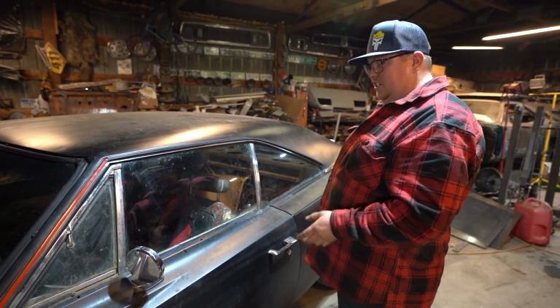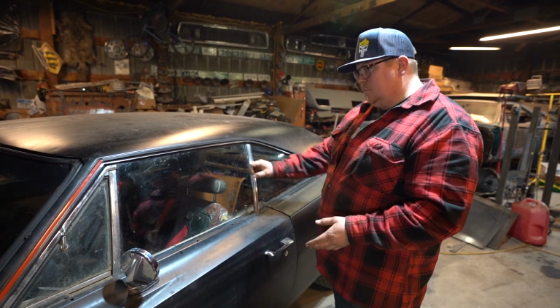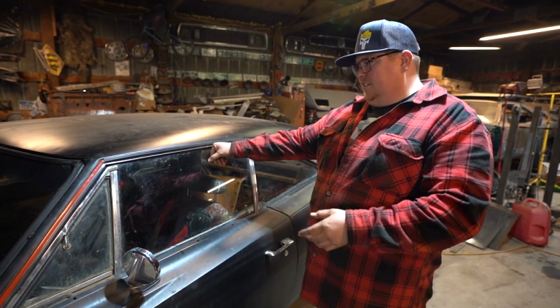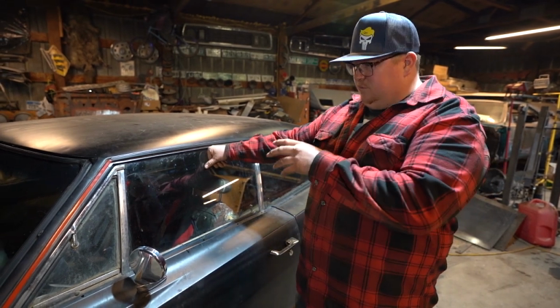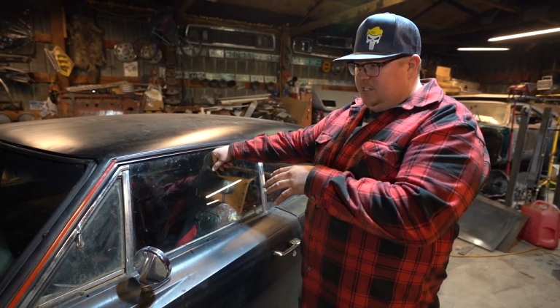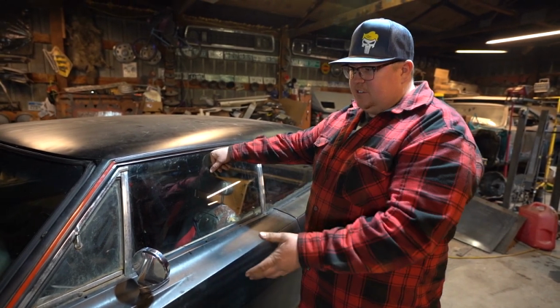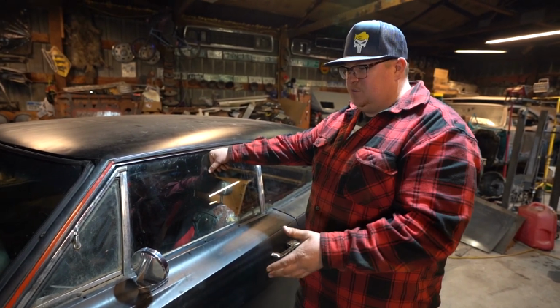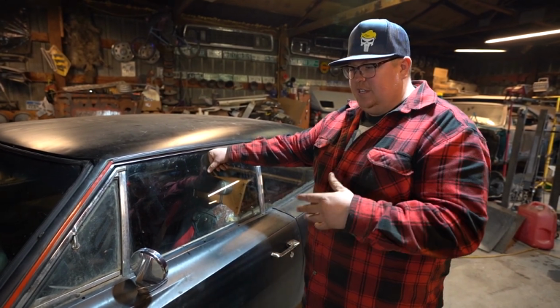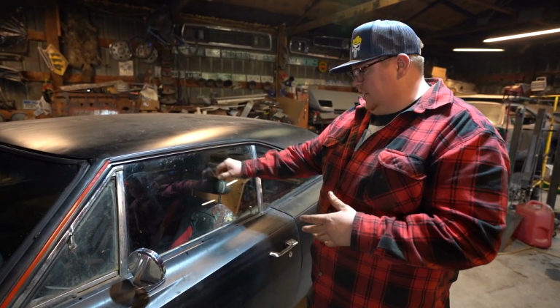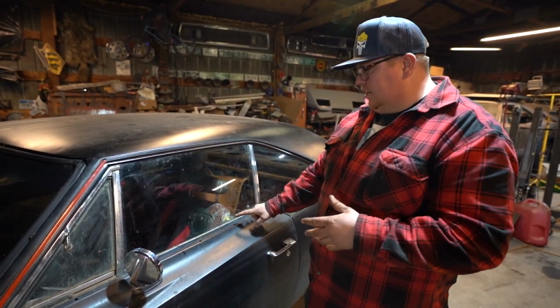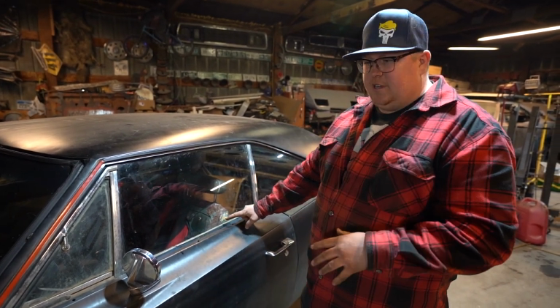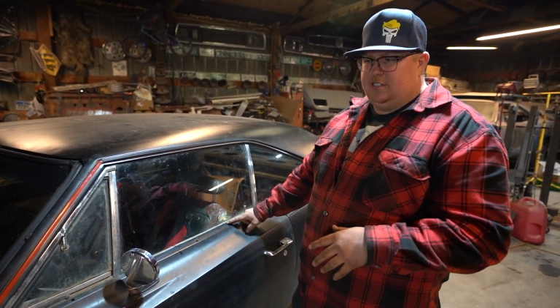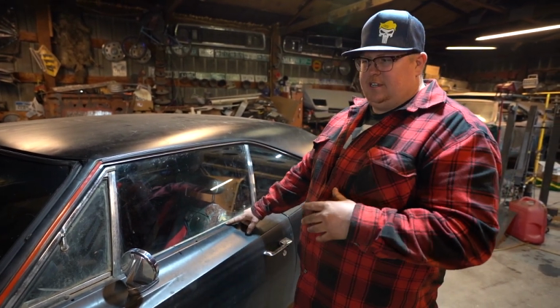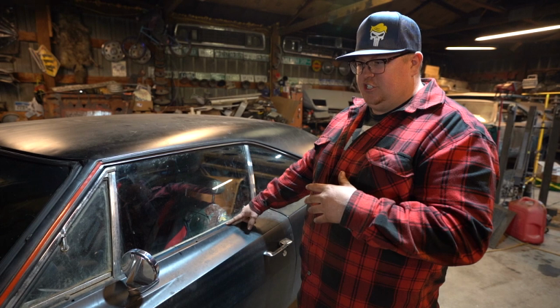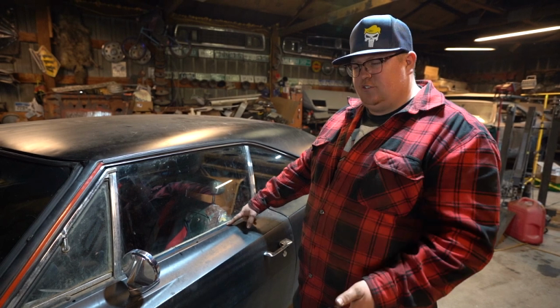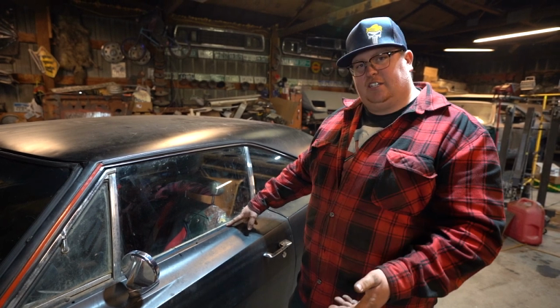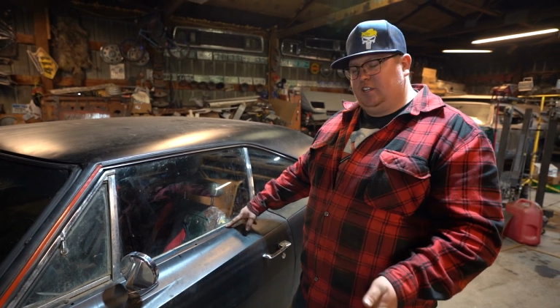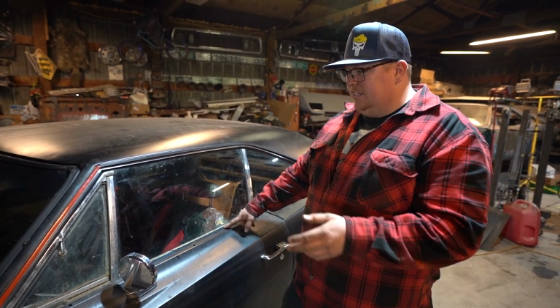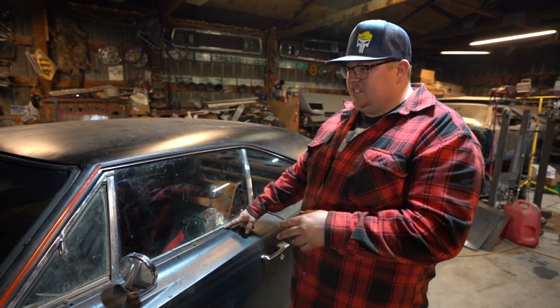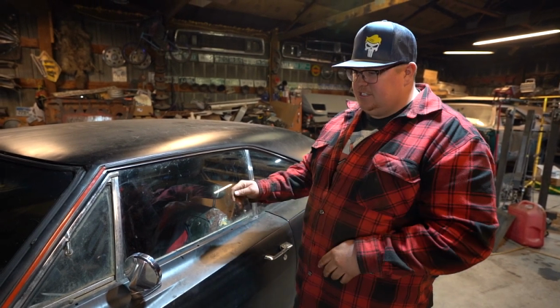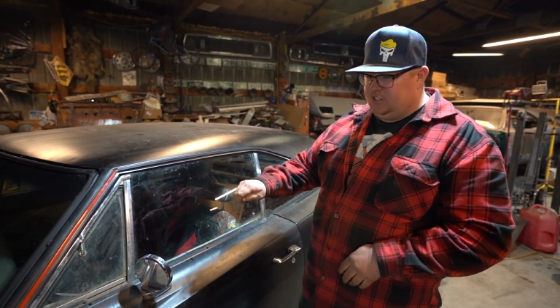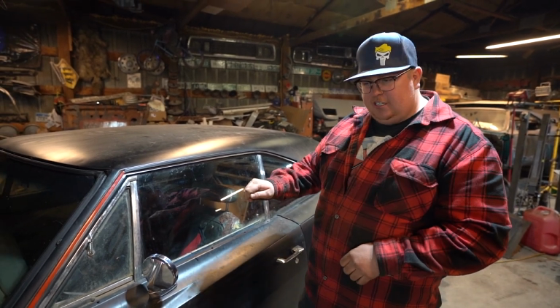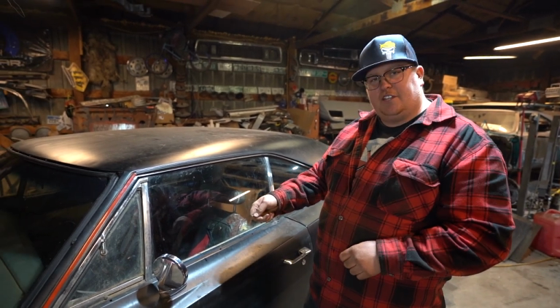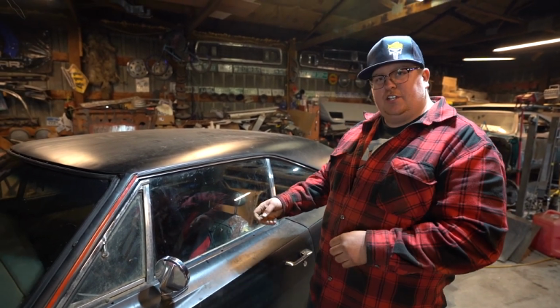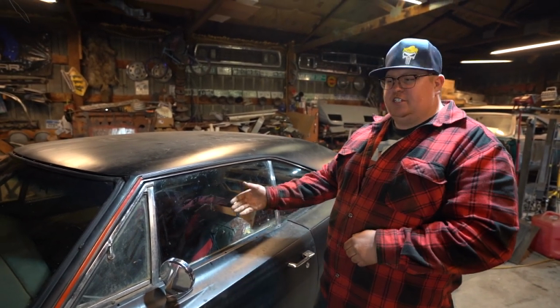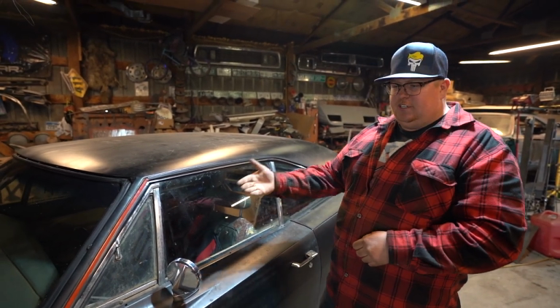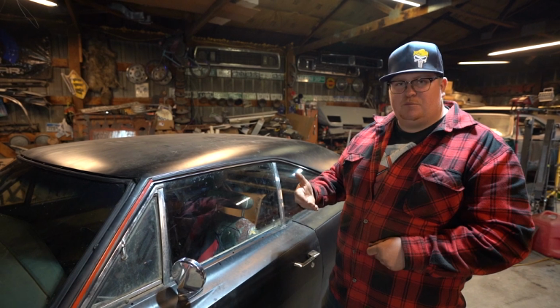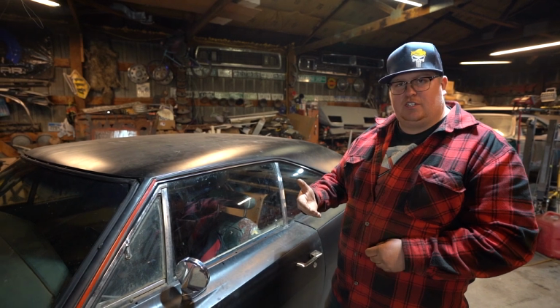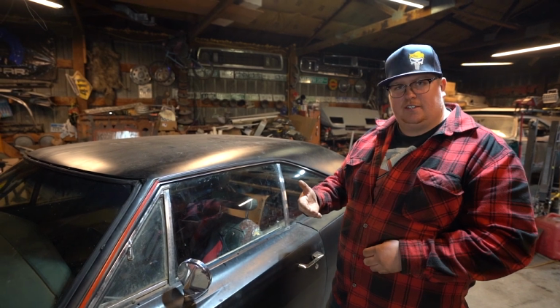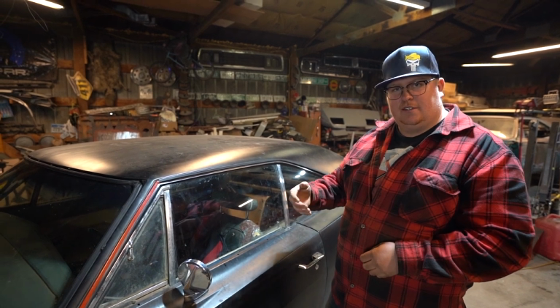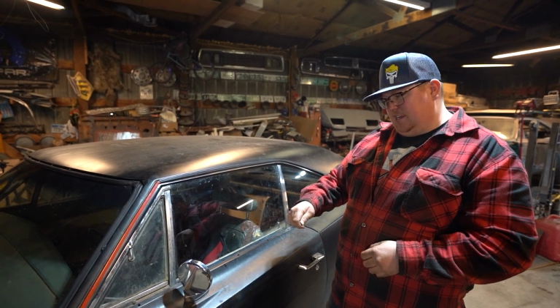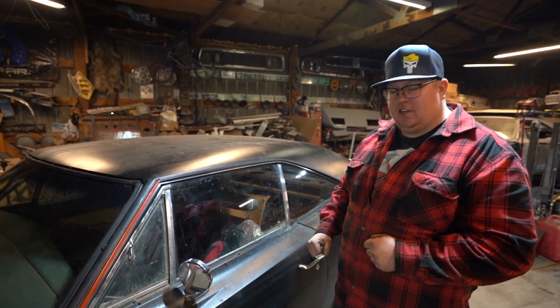Interior-wise, when you talk steering columns as well, law-wise they ended up being changed for 1970. 68 and 69 had your key on the dash; in 70, it got moved to the steering column.